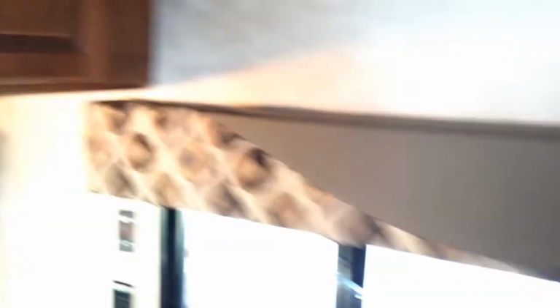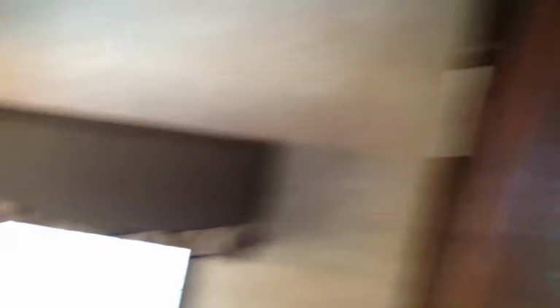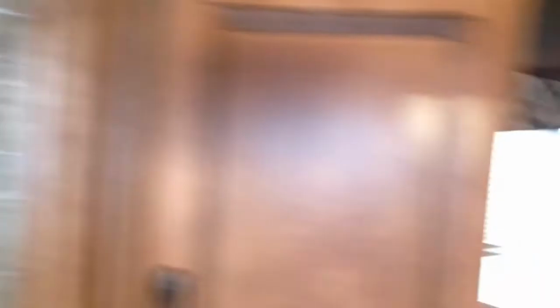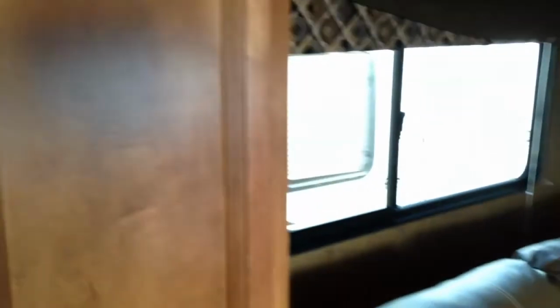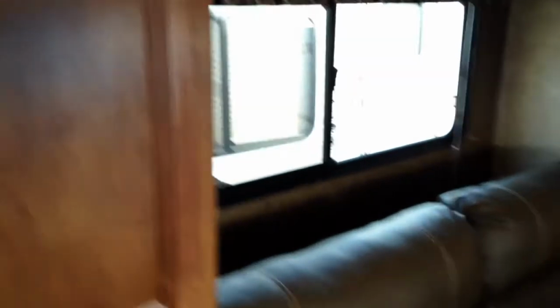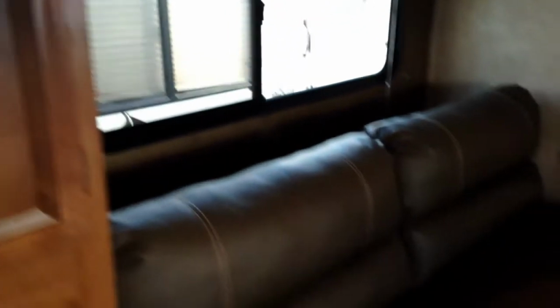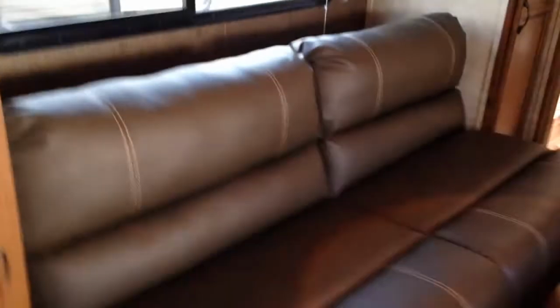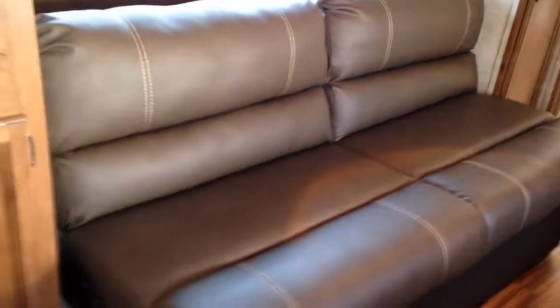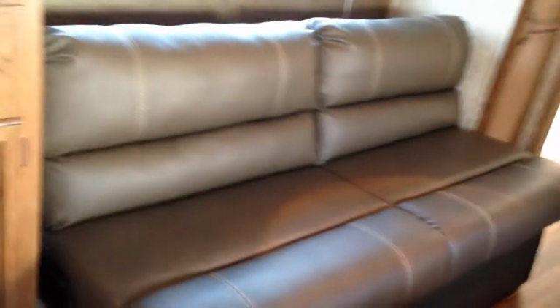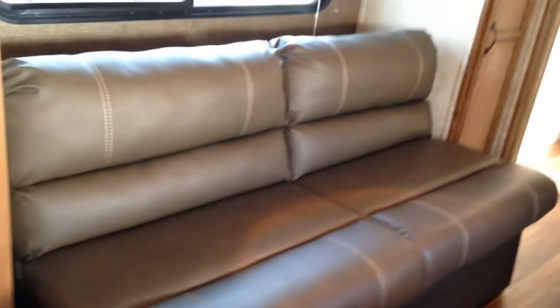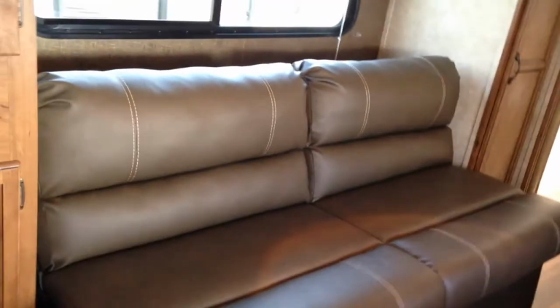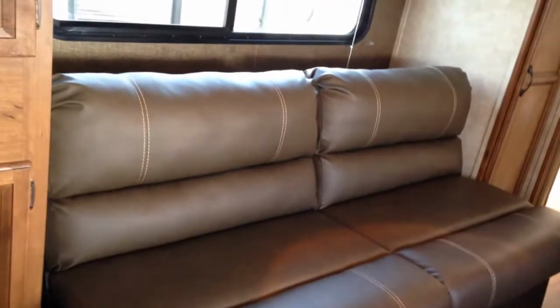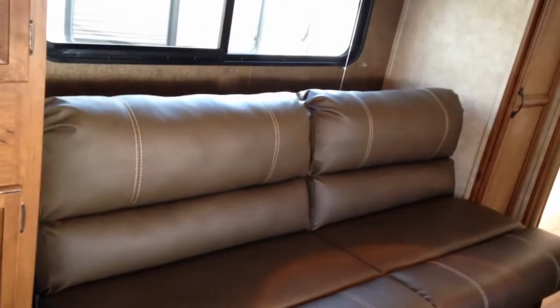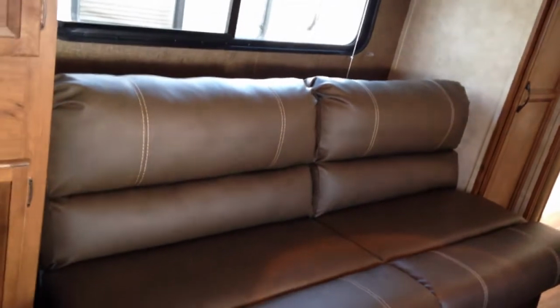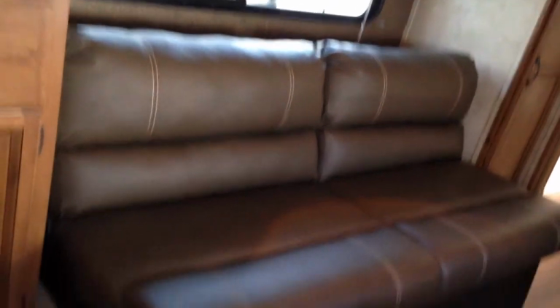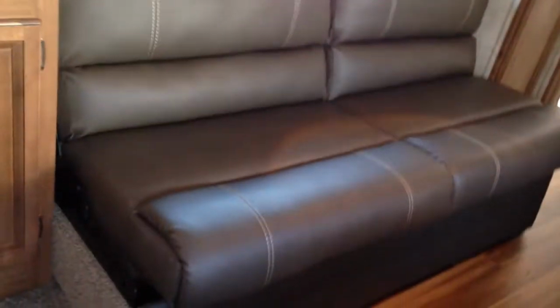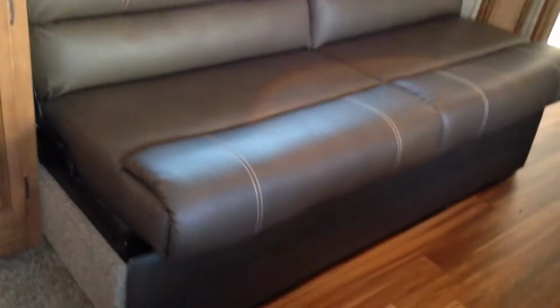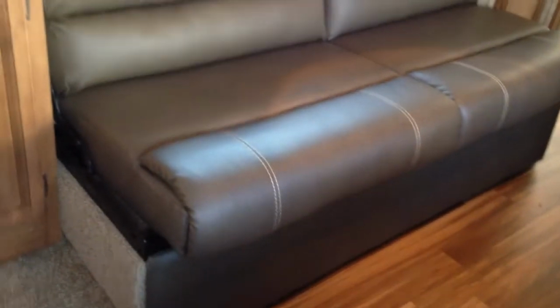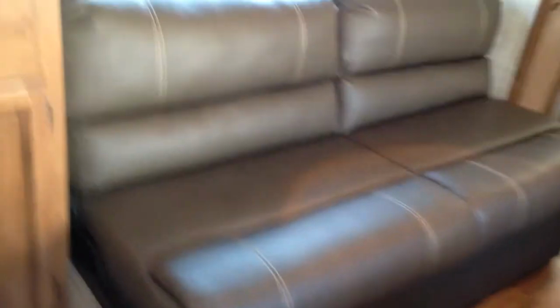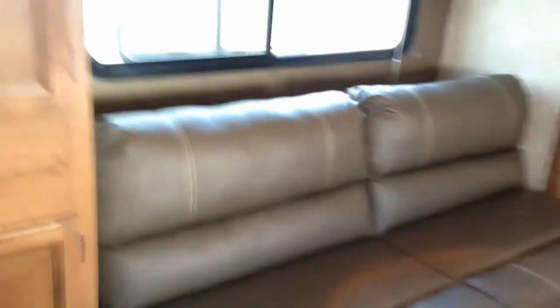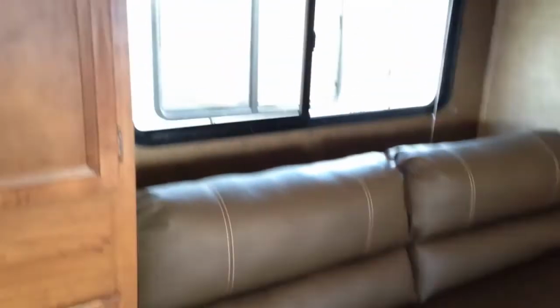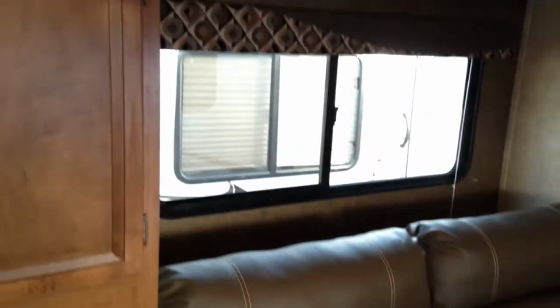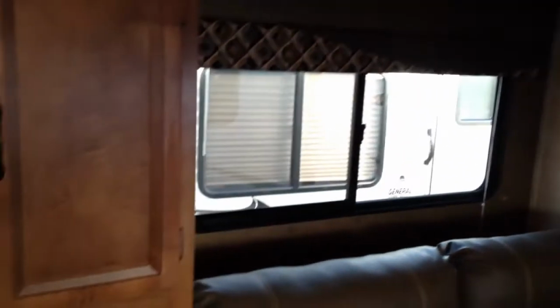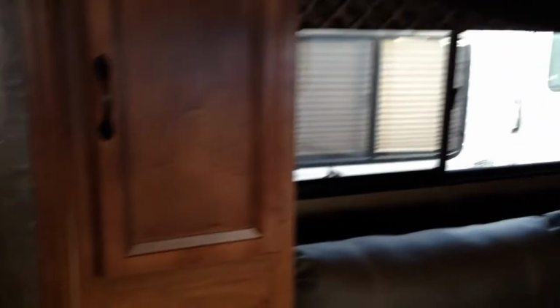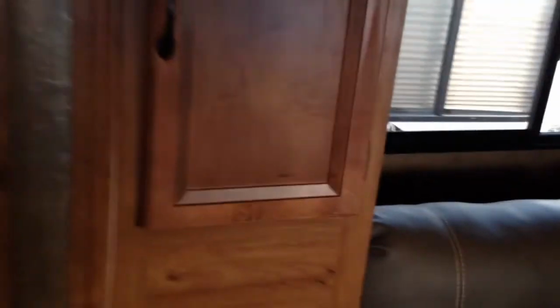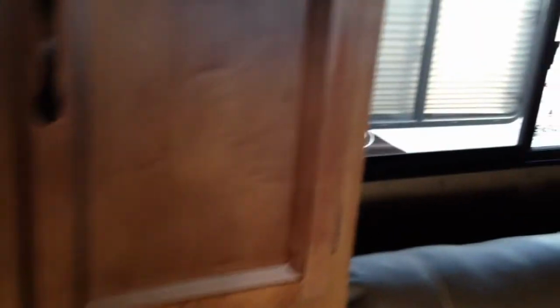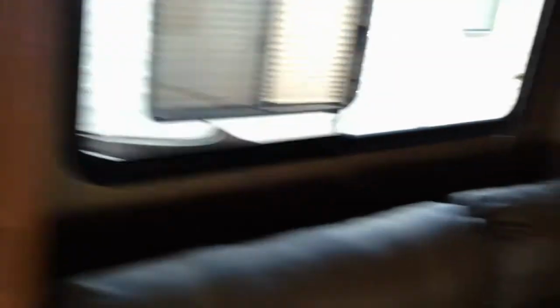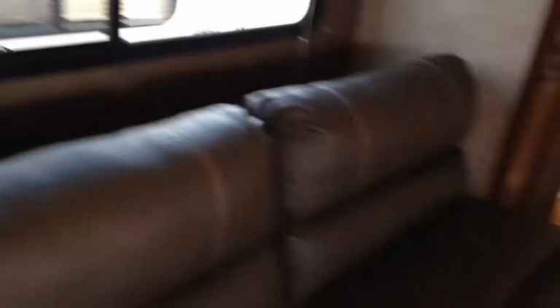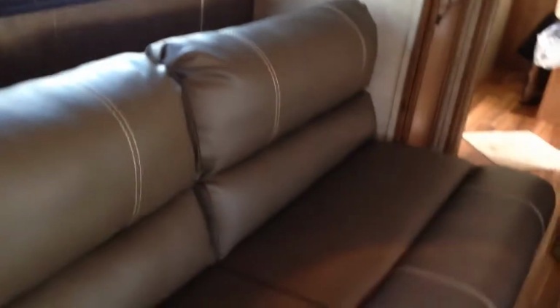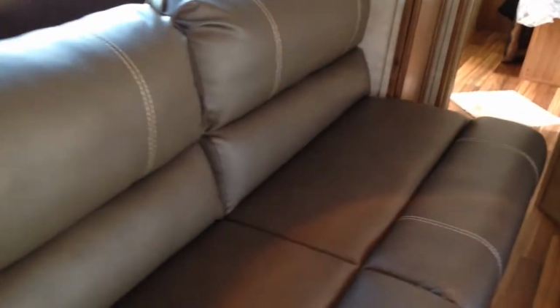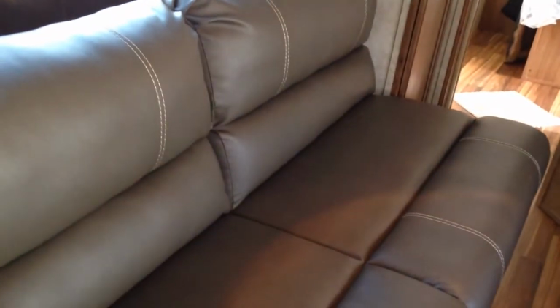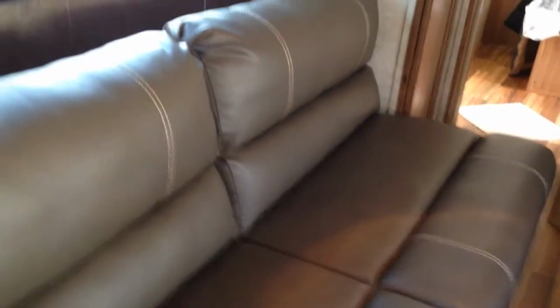And then in the slide out itself, the couch is pretty nice. It's actually really soft — leather couch. And it pulls out to a full bed.